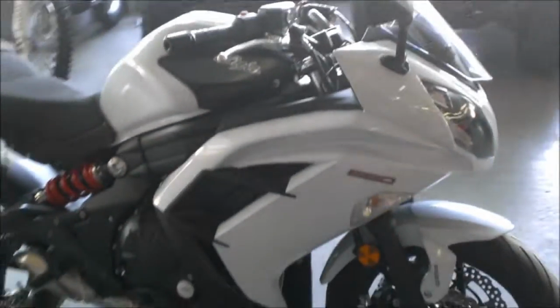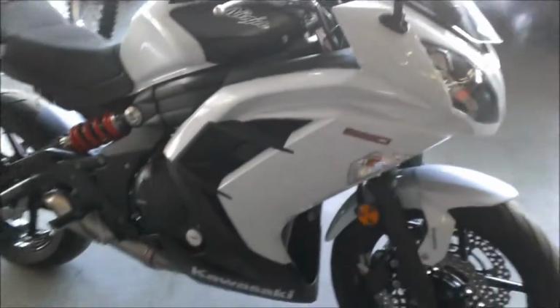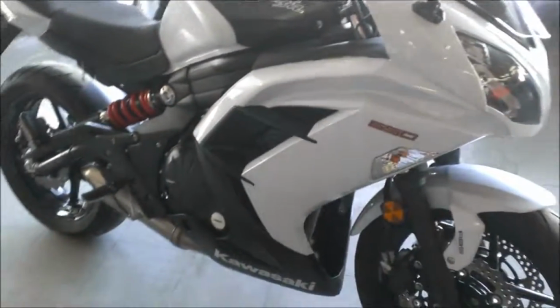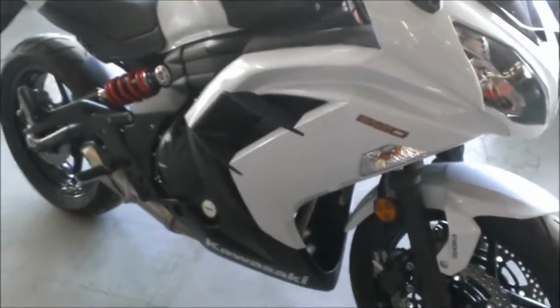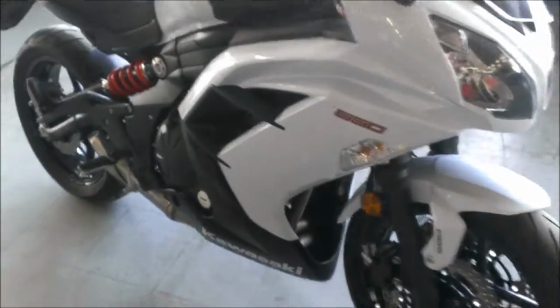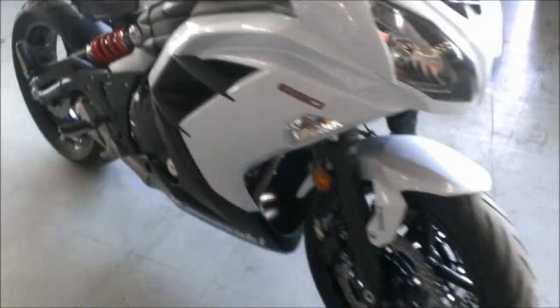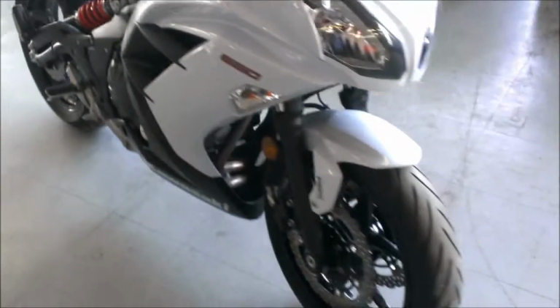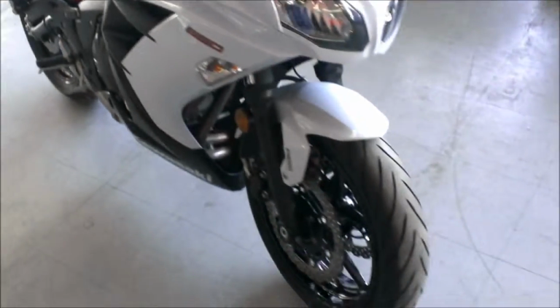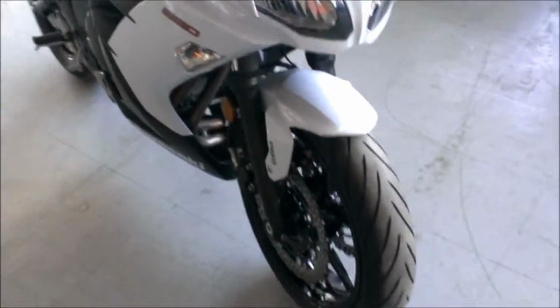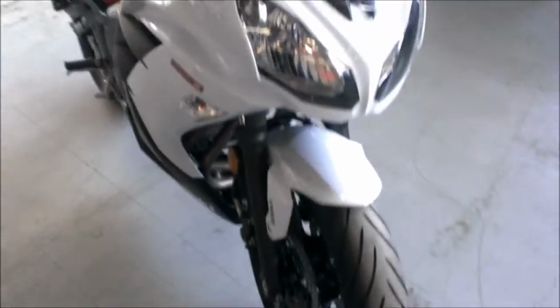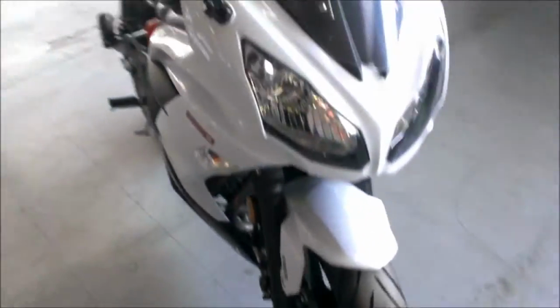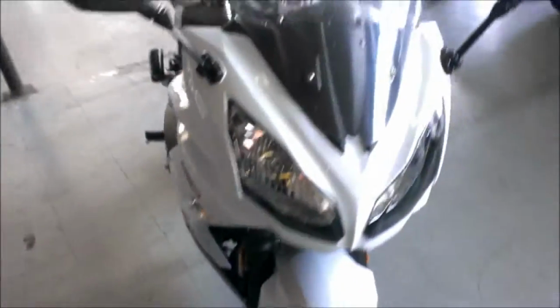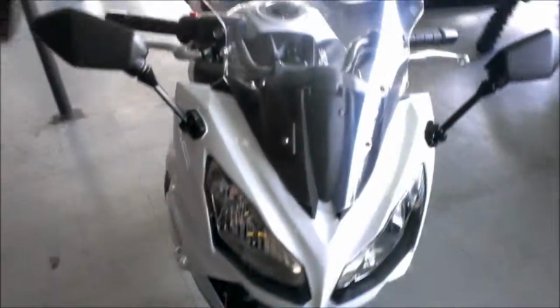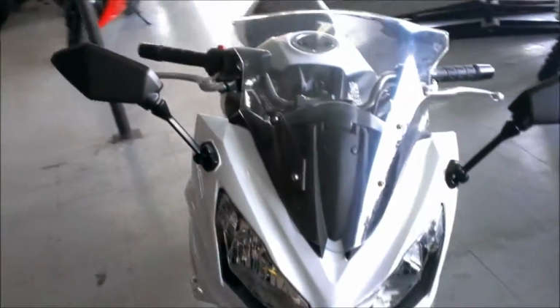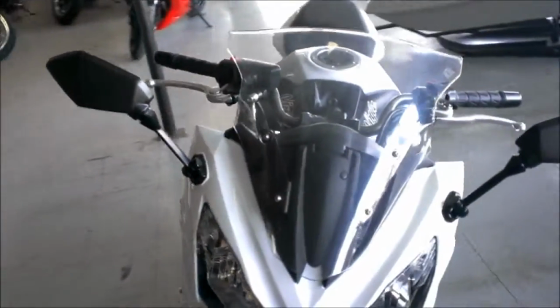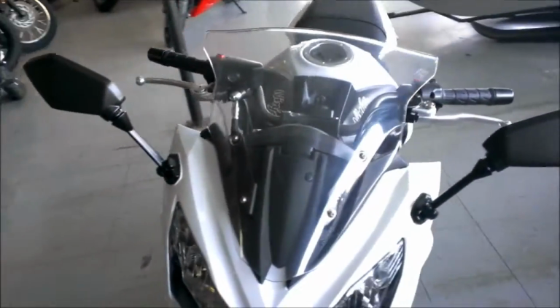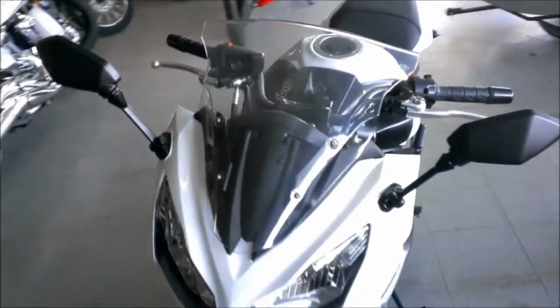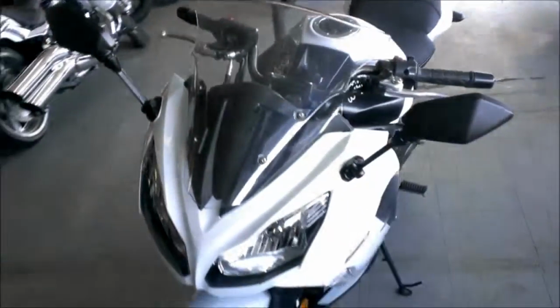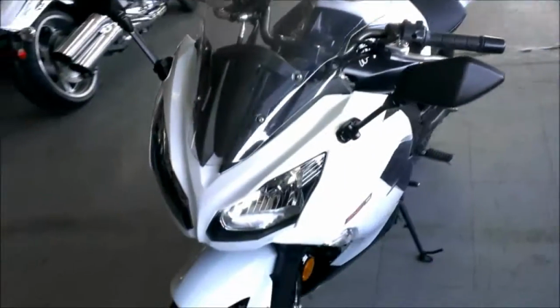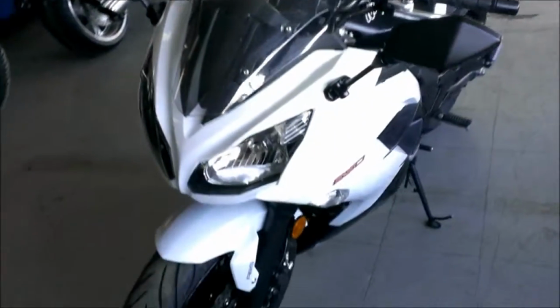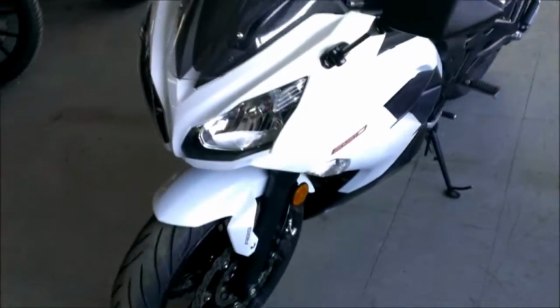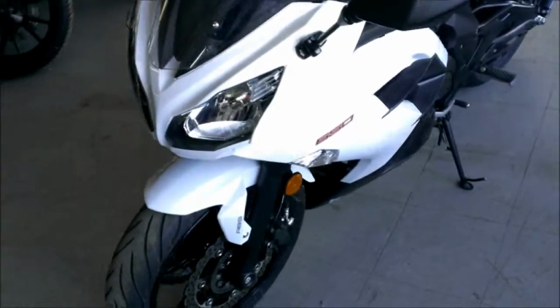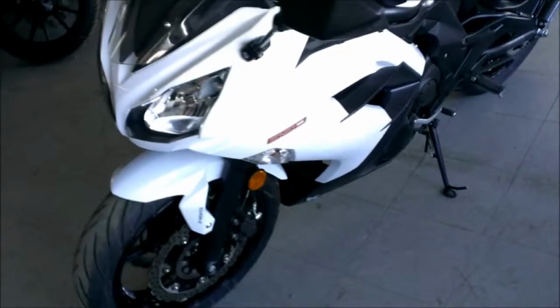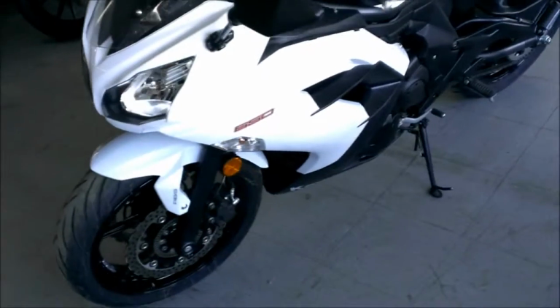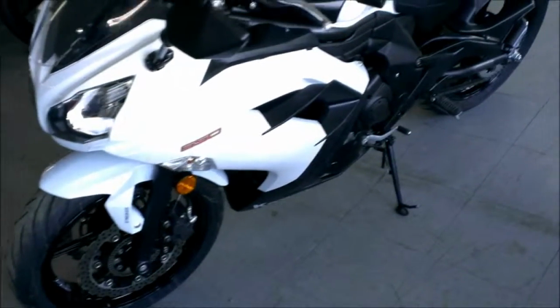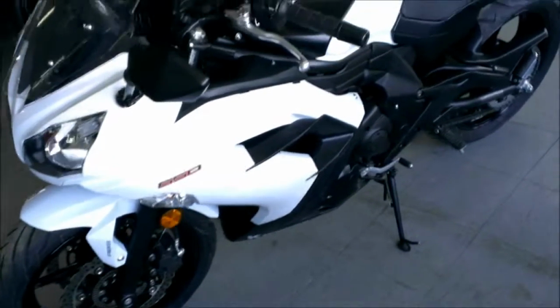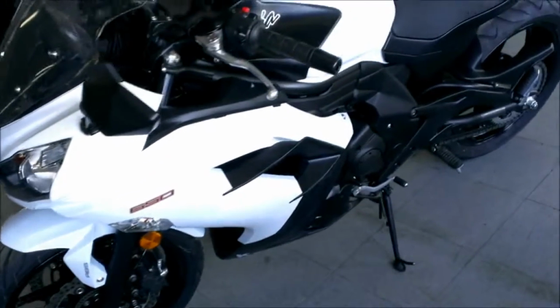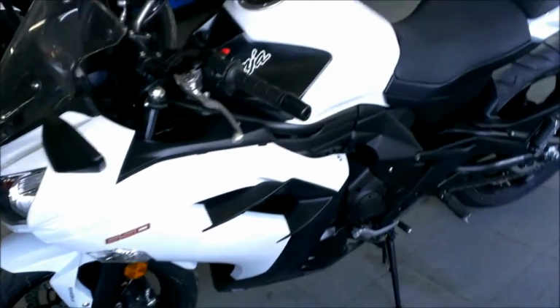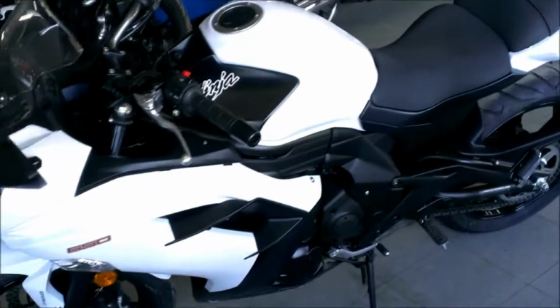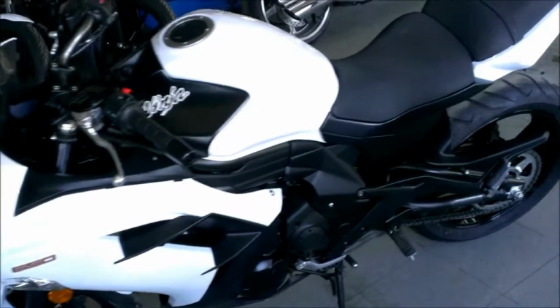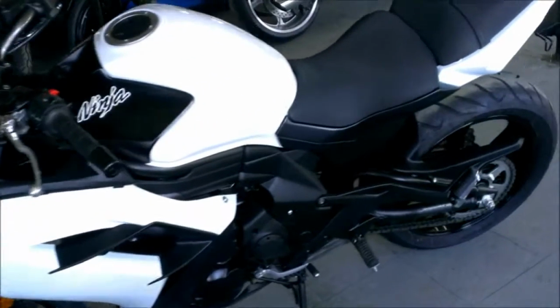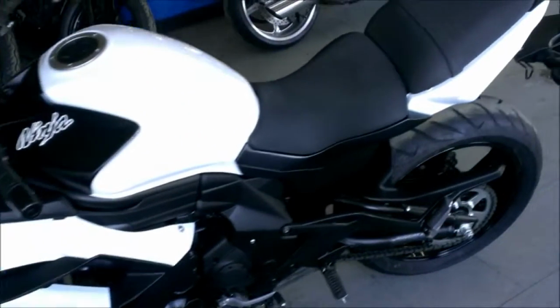This bike's only got 758 miles. This thing's like brand new. There's no dents, no dings, no scratches. It's a perfect 10 out of 10 with only 758 miles.